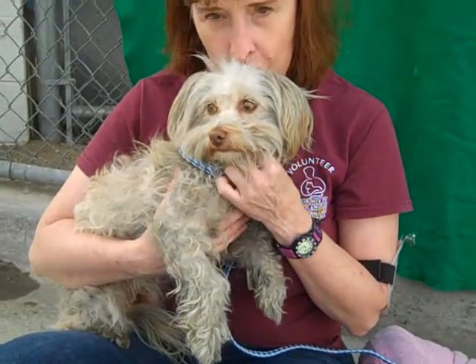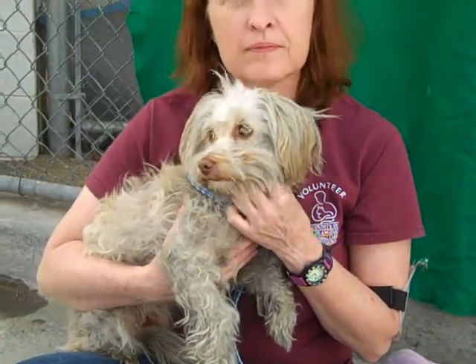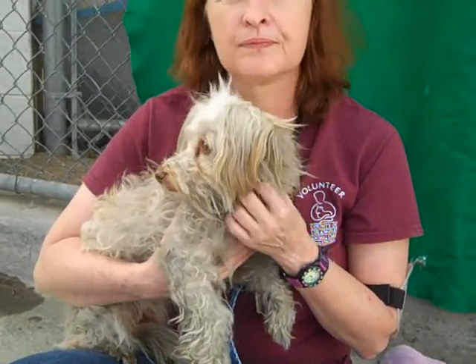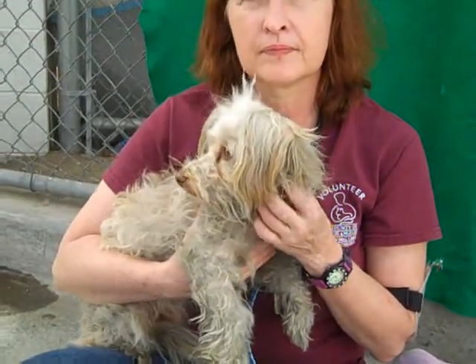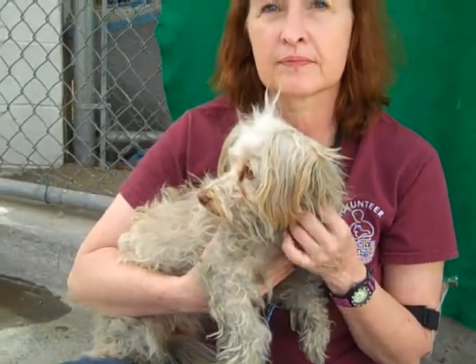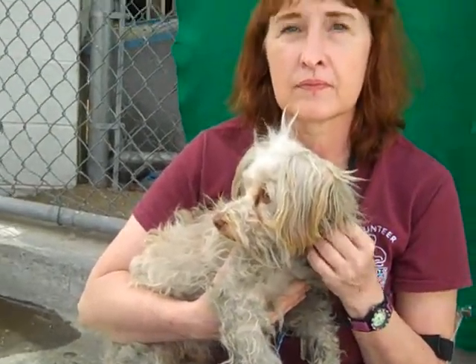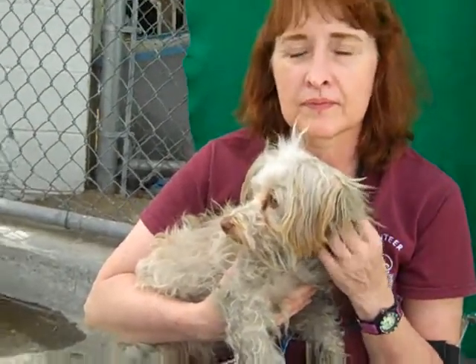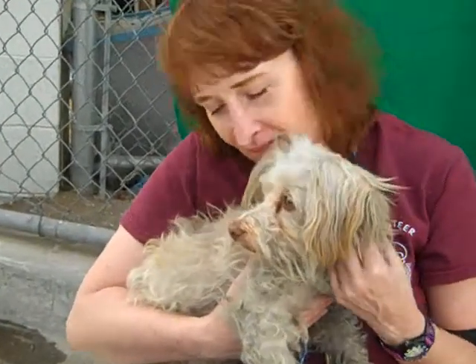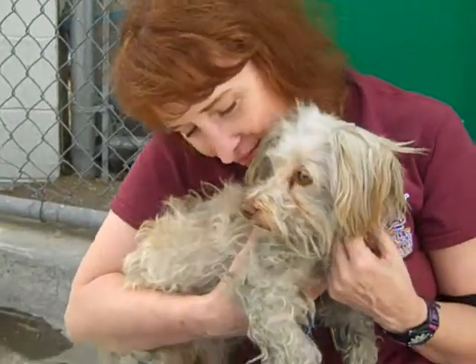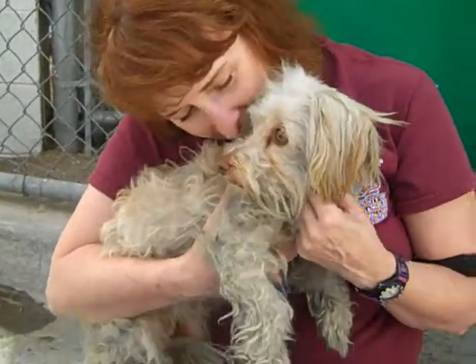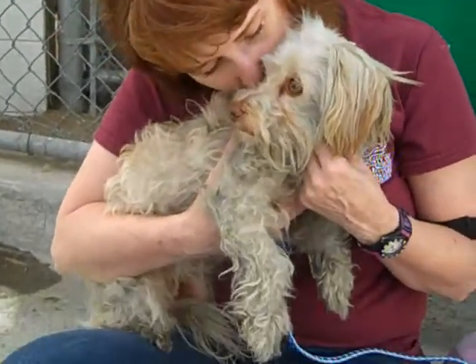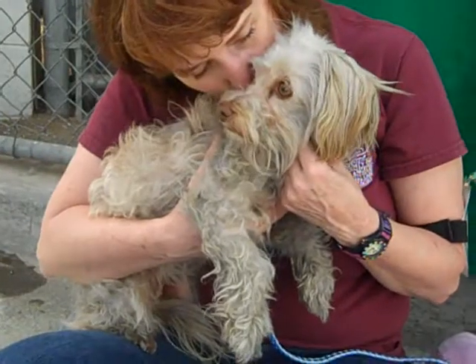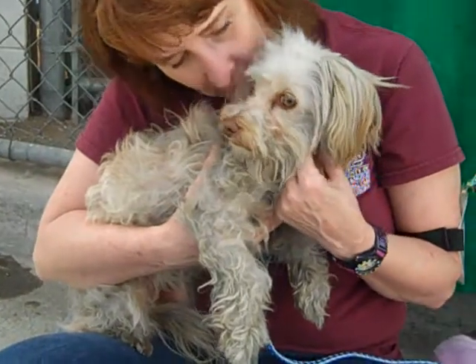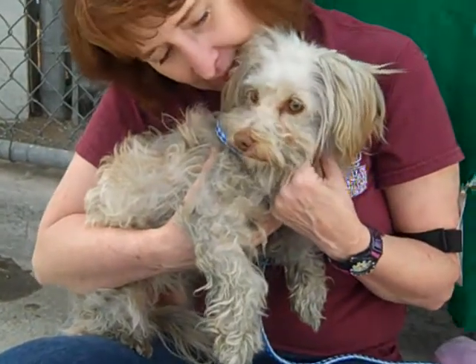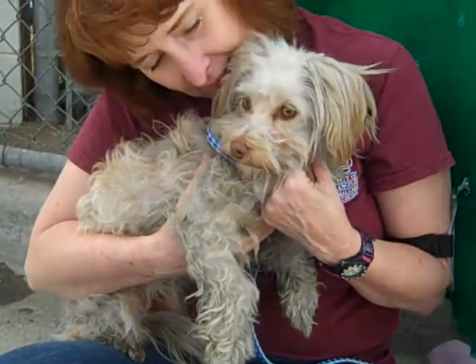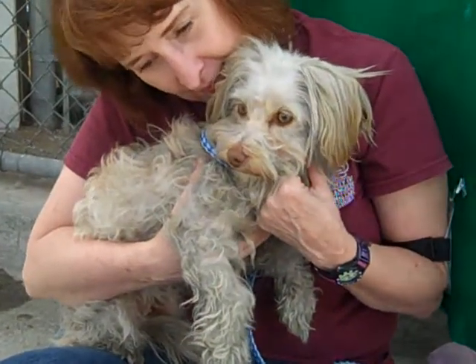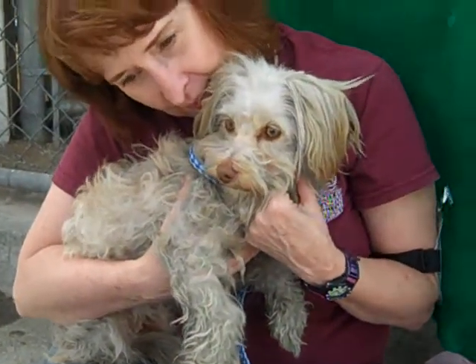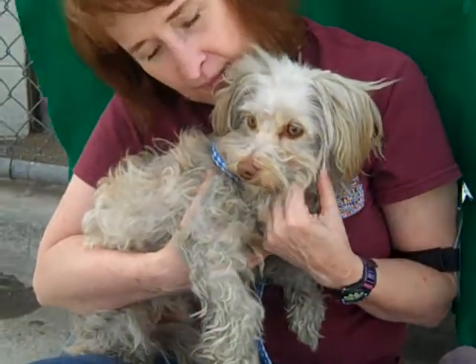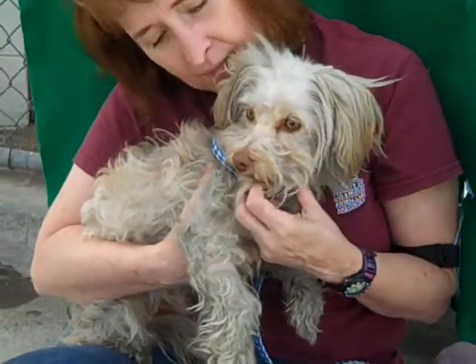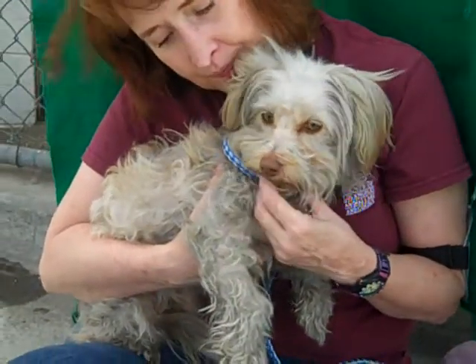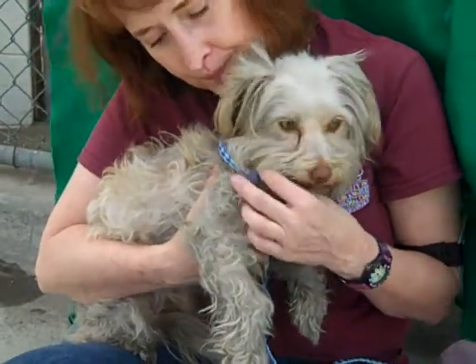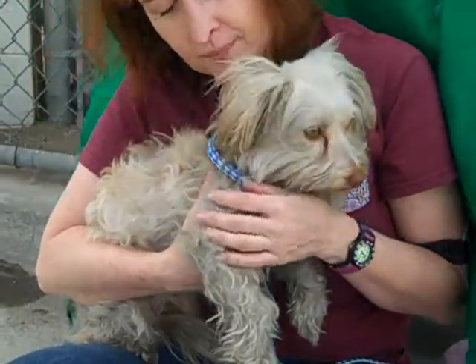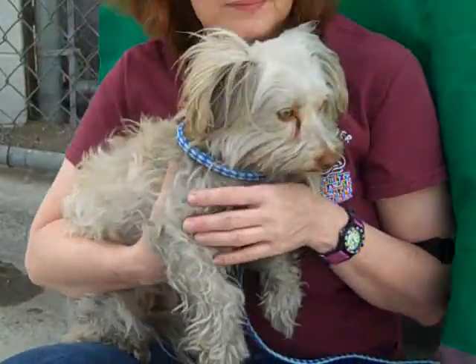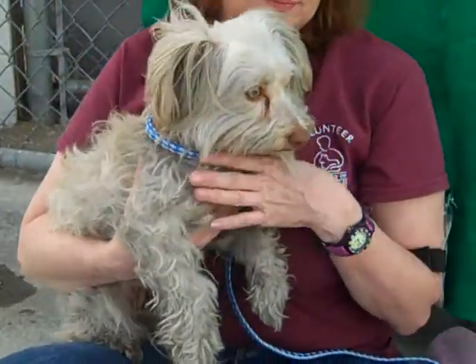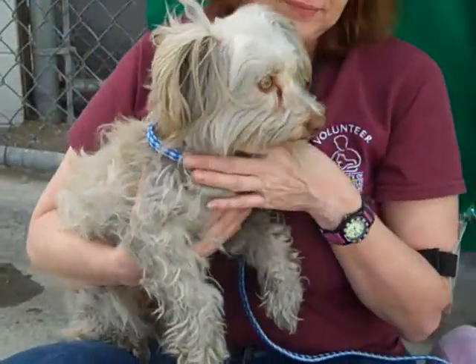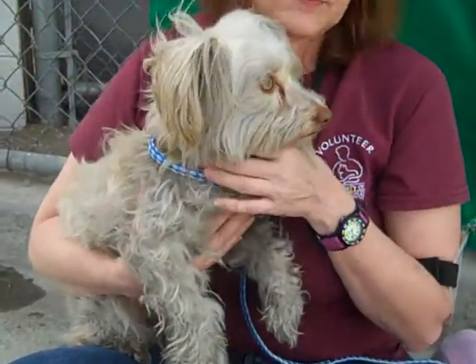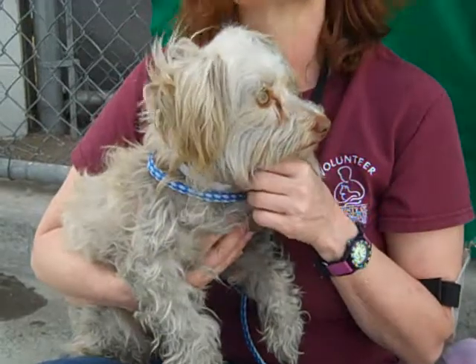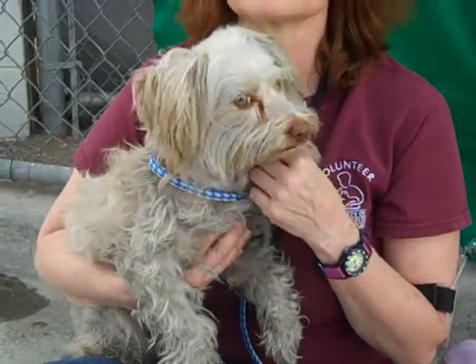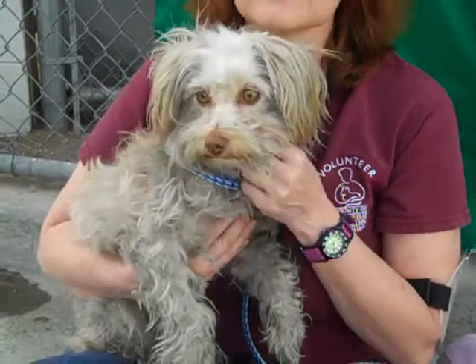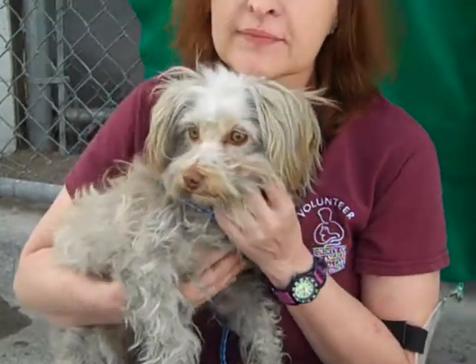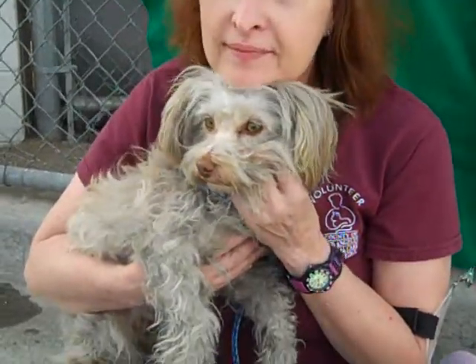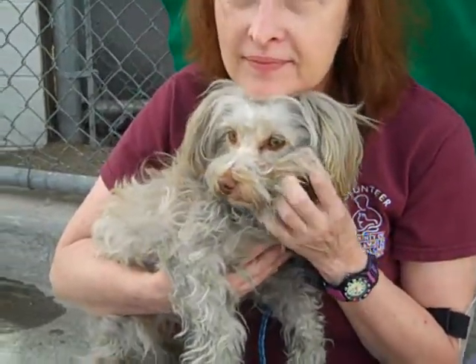She walks okay on a leash, though she definitely prefers to be carried around right now. We think she's going to have a nice medium energy level when she gets out of here and into a home and can really blossom.